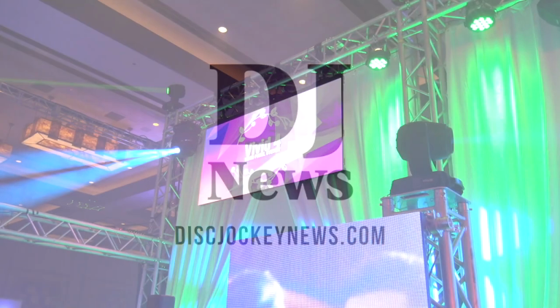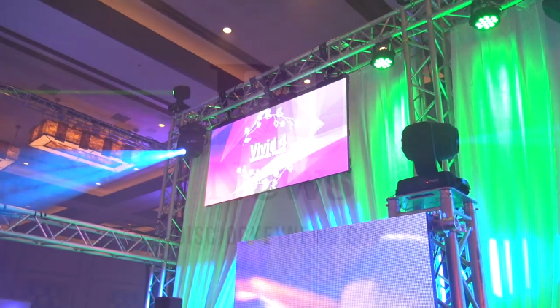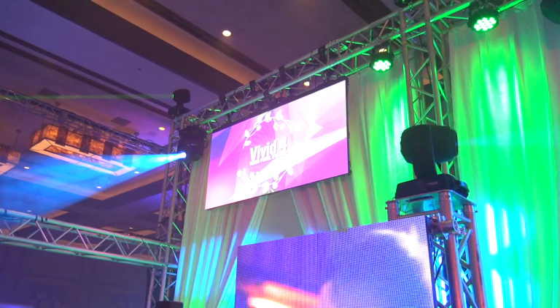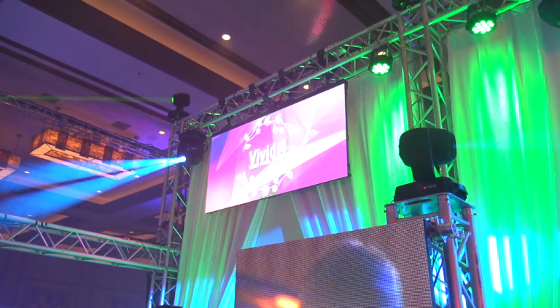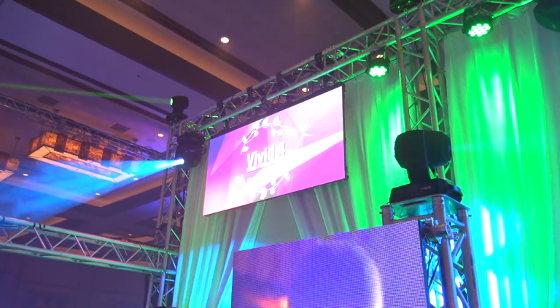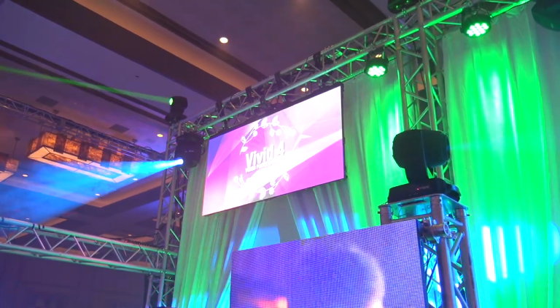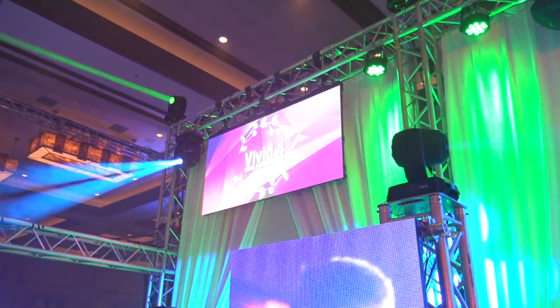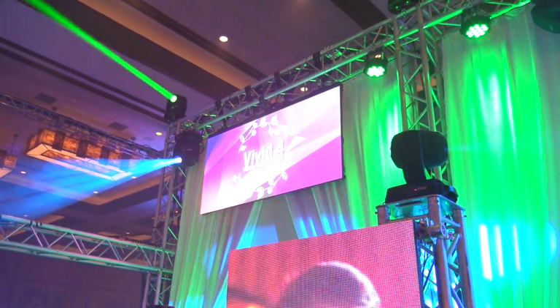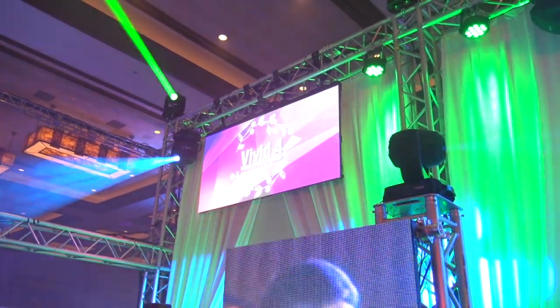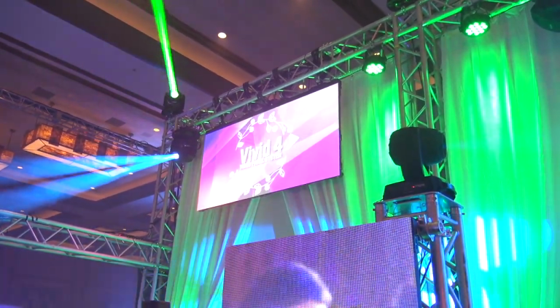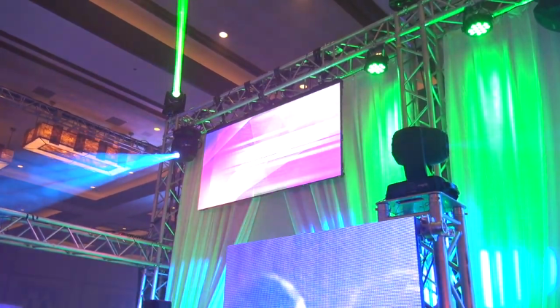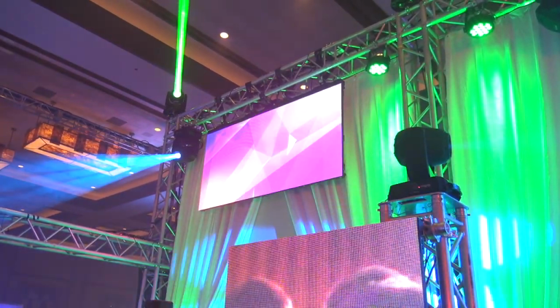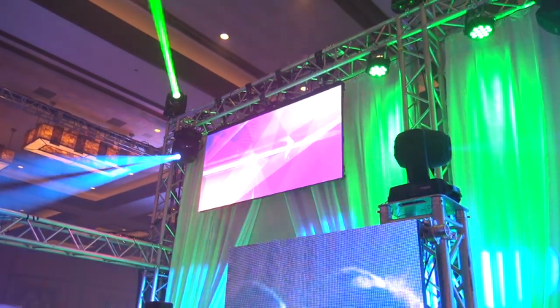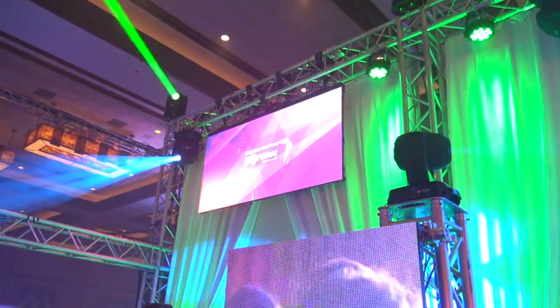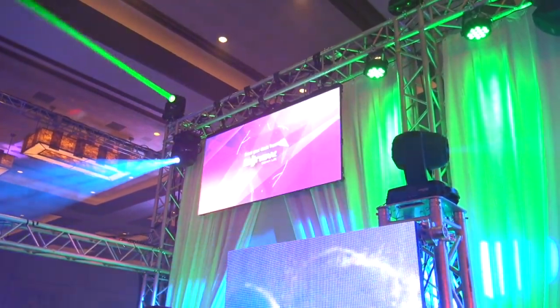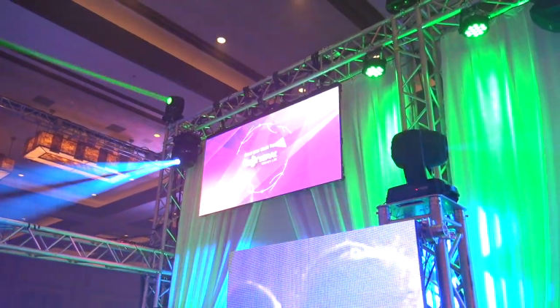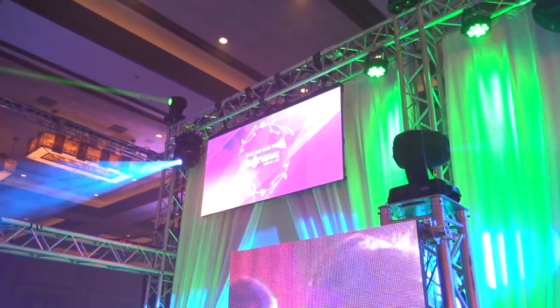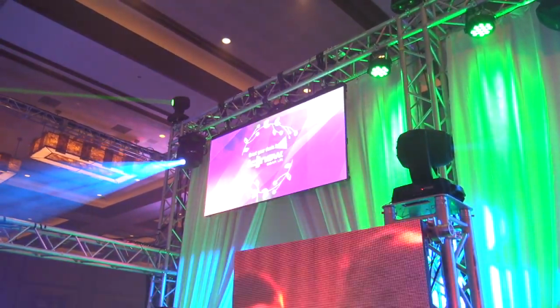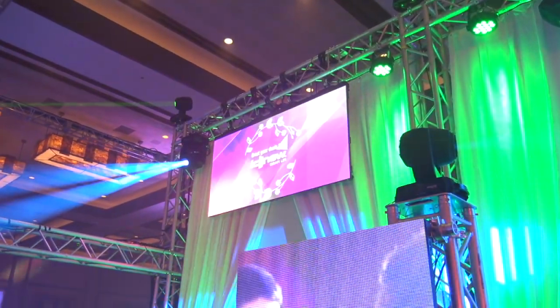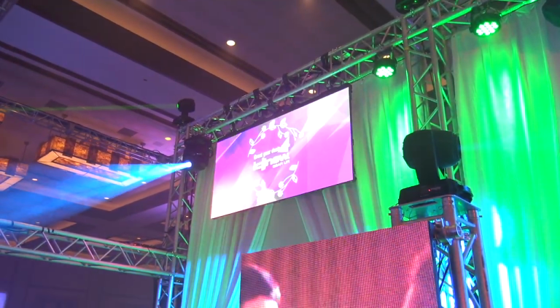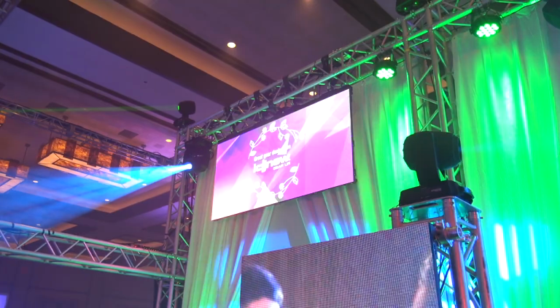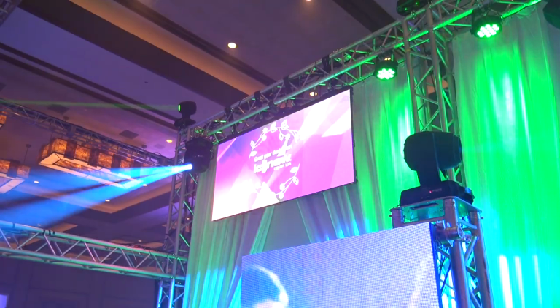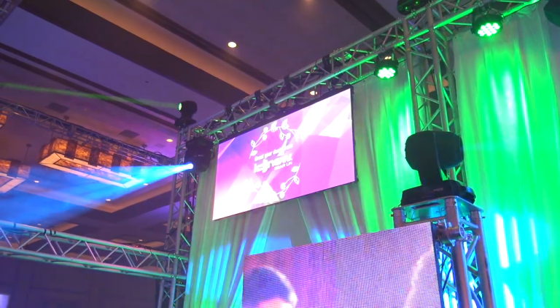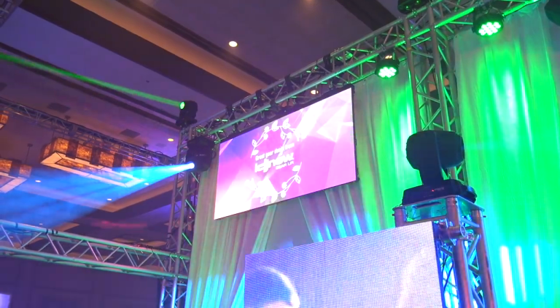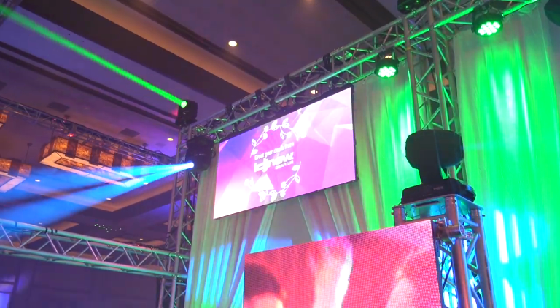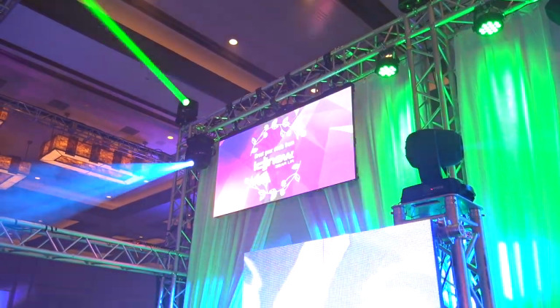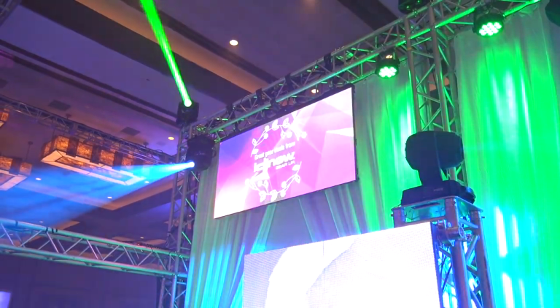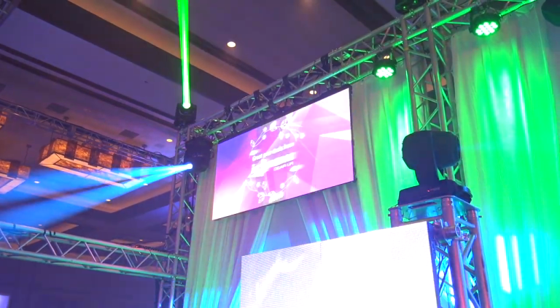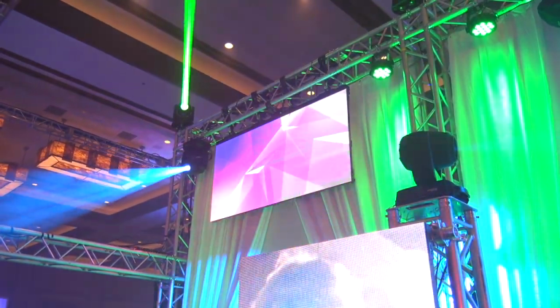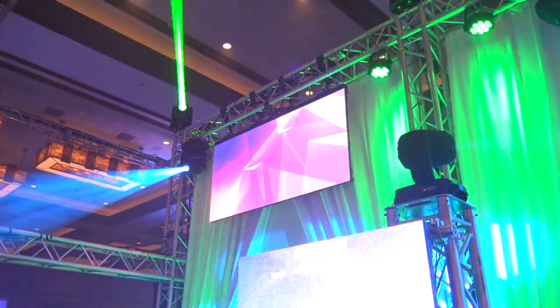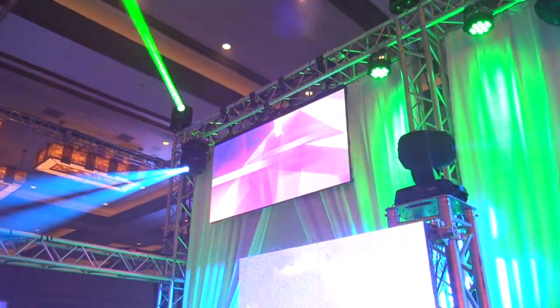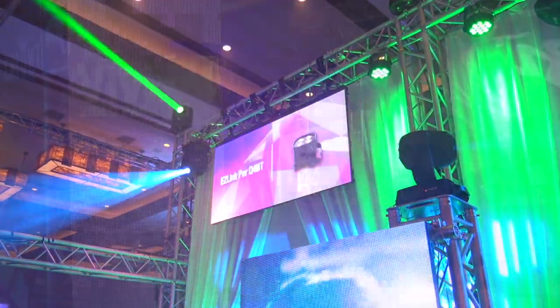Hey, we're at DJ Expo to check out some of the cool things here at the Chauvet DJ booth. We're going to check out some of the new Bluetooth lighting here, and I've got Alan from Chauvet. Alan, take us through some of those new lights.